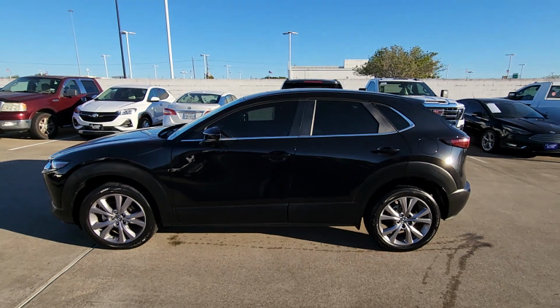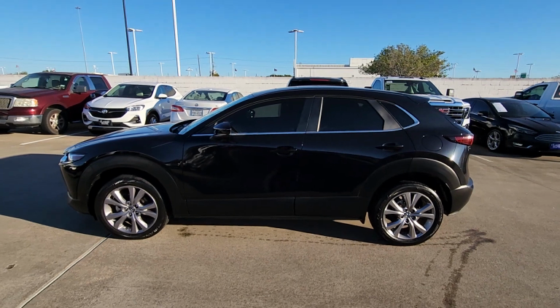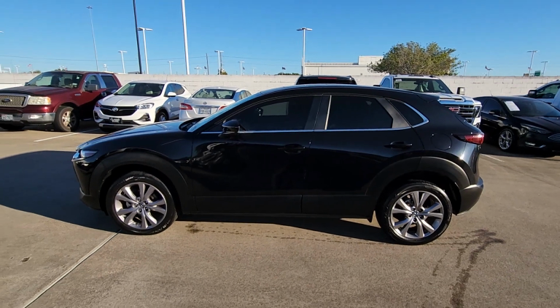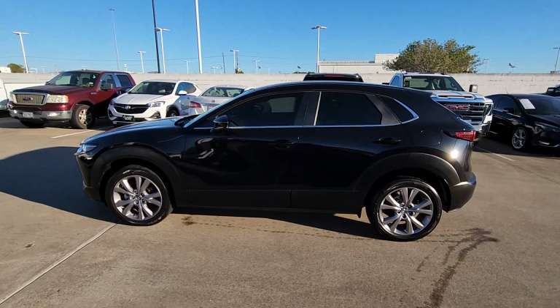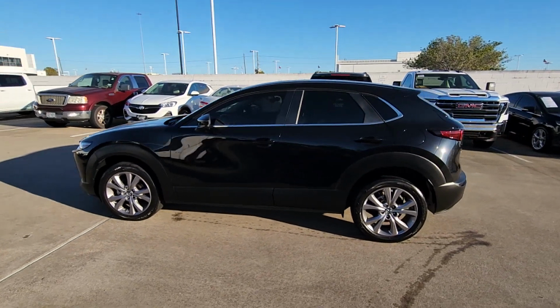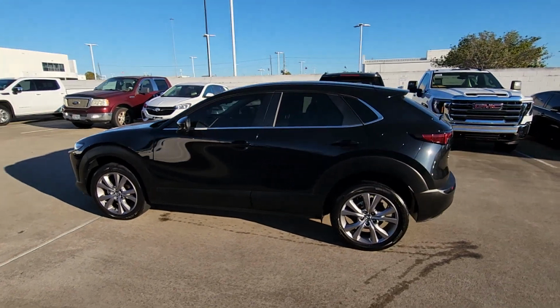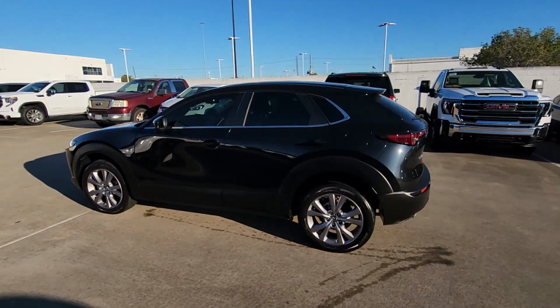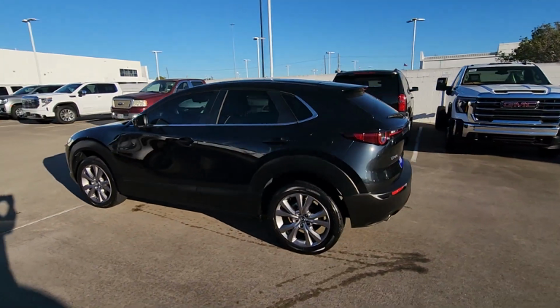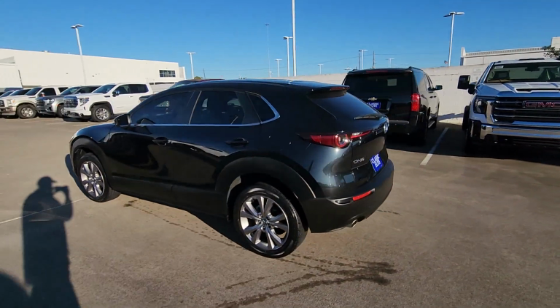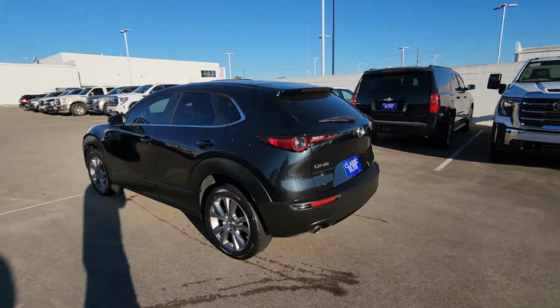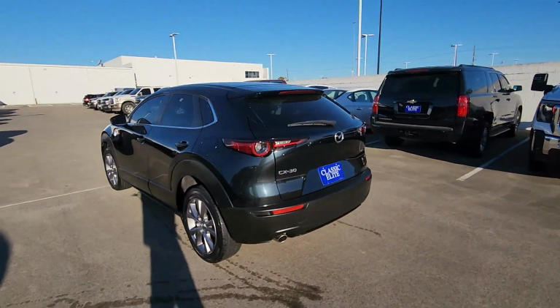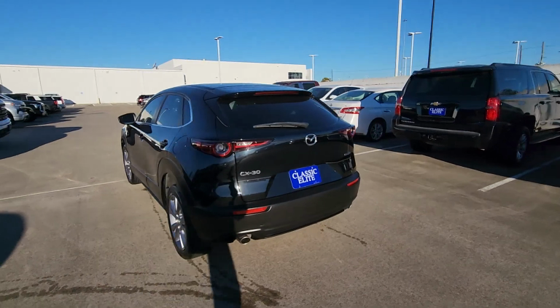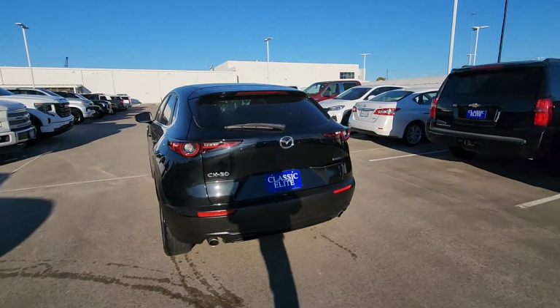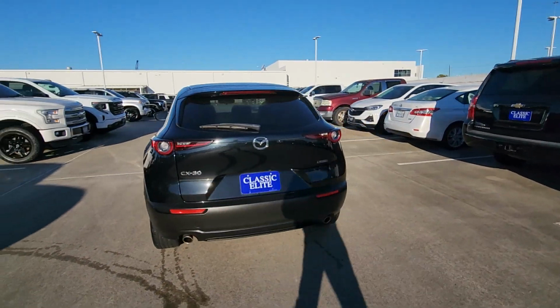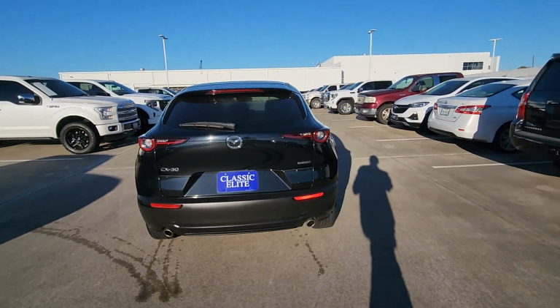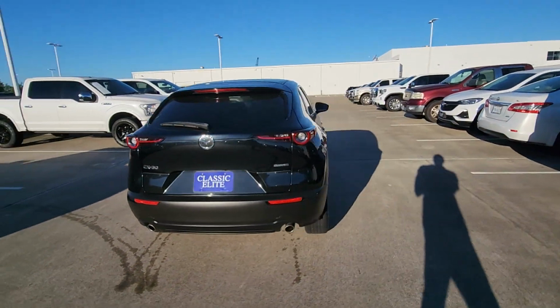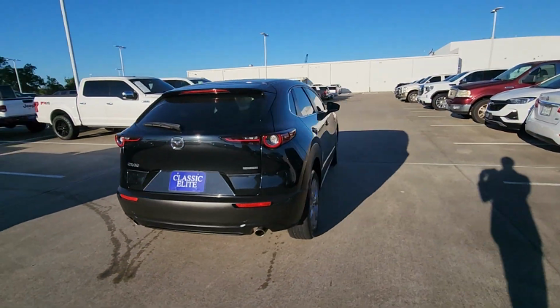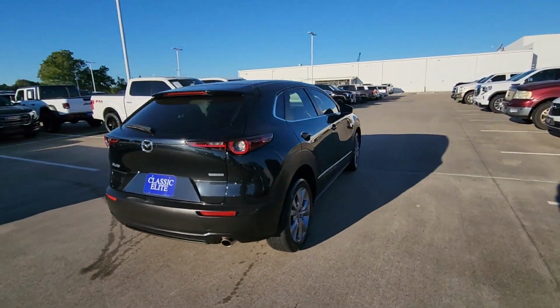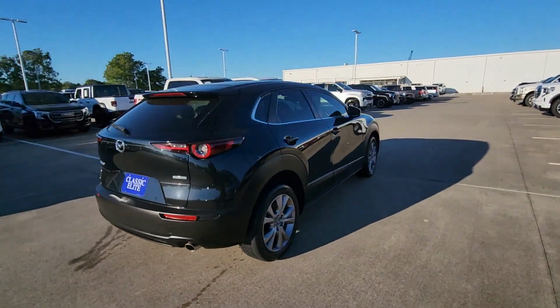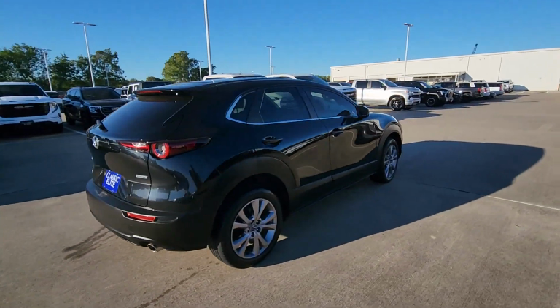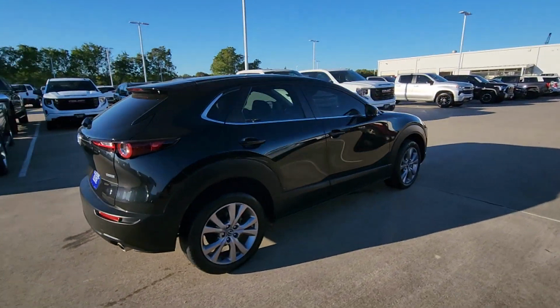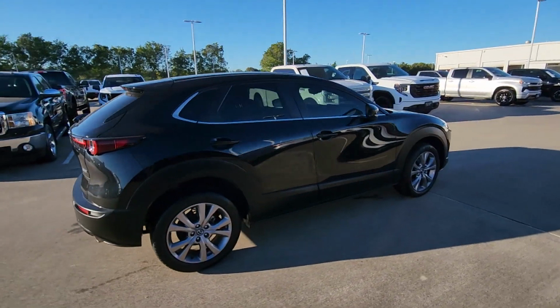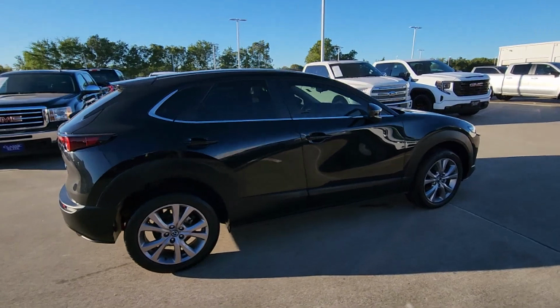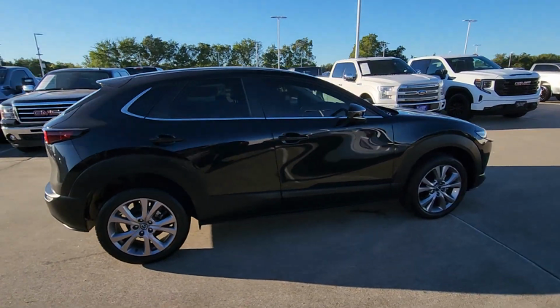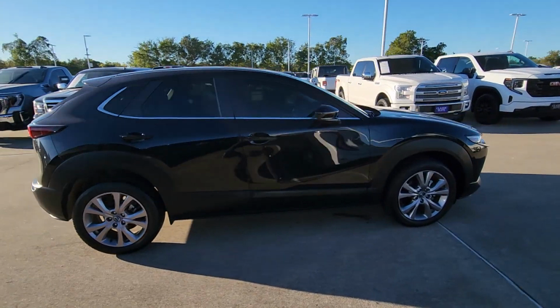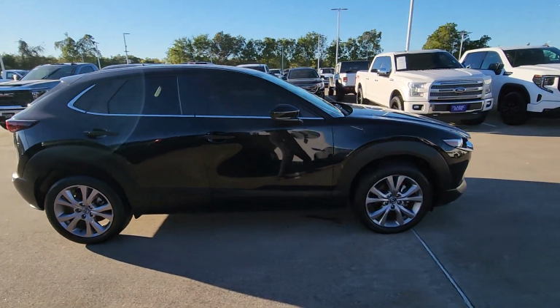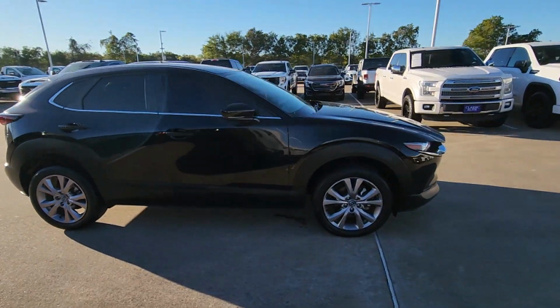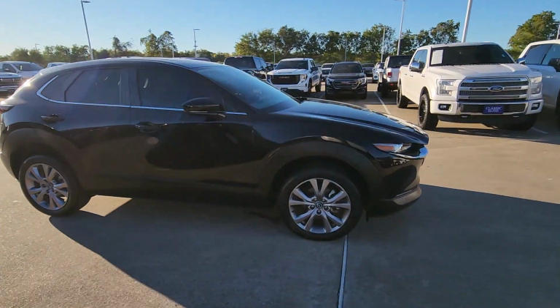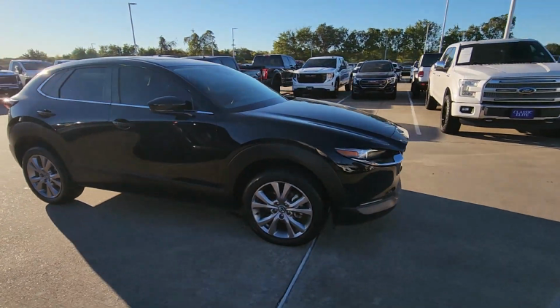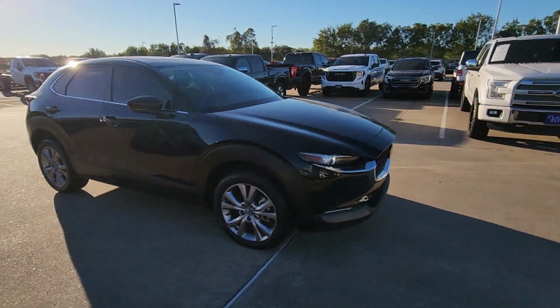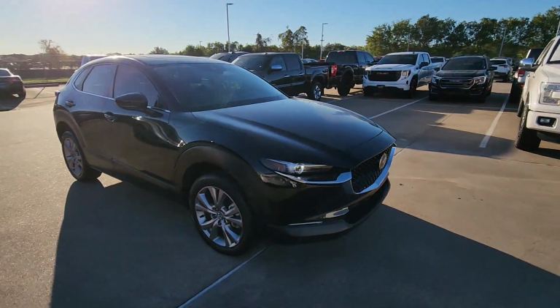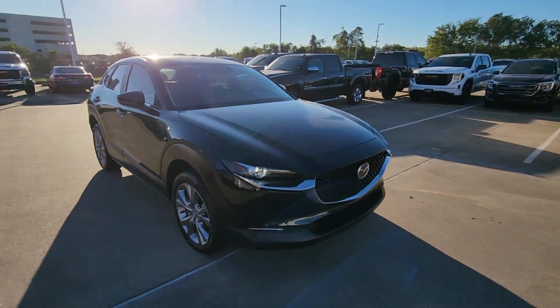You will be amazed by this. 2021 Mazda CX-30. This vehicle is an outstanding buy with fewer than 35,000 miles on the odometer. Here's an upscale SUV that's just the right size, the Mazda CX-30.